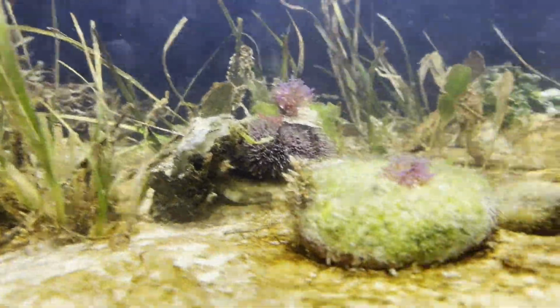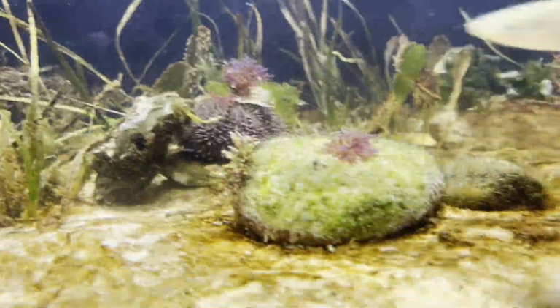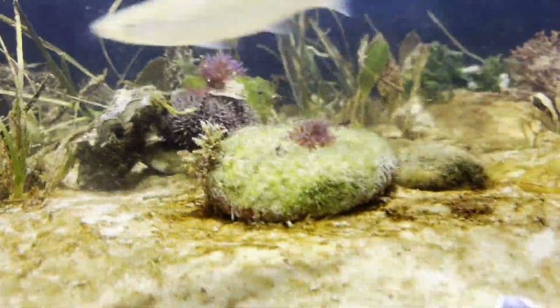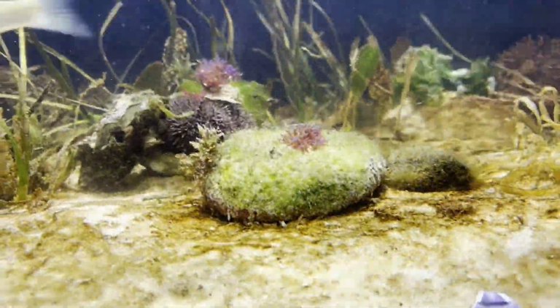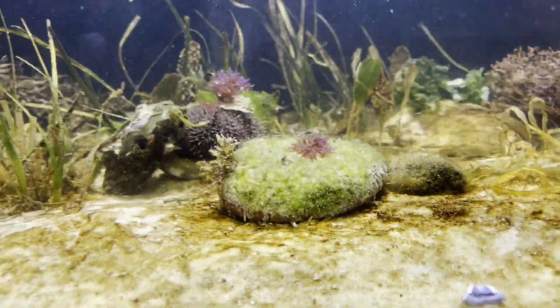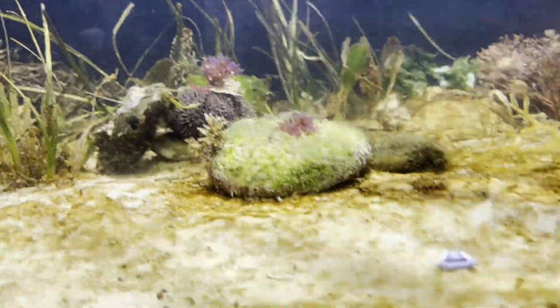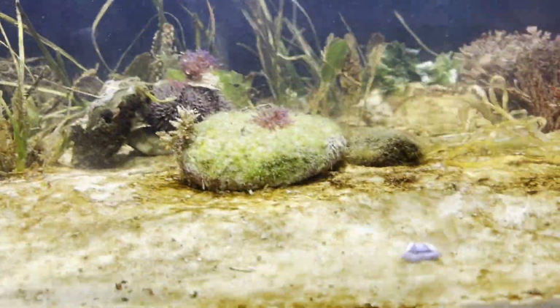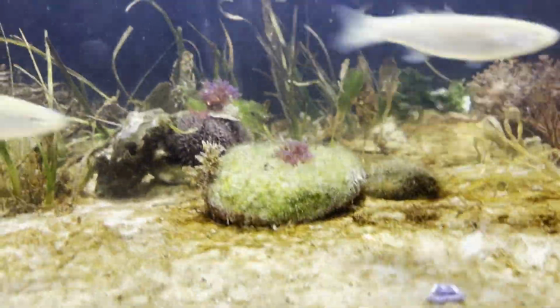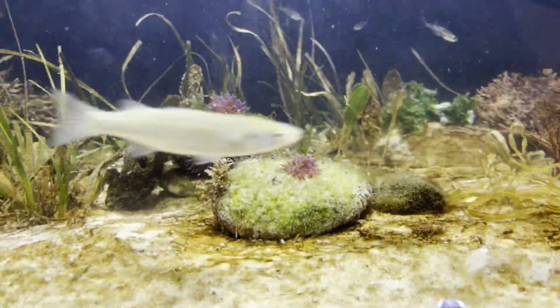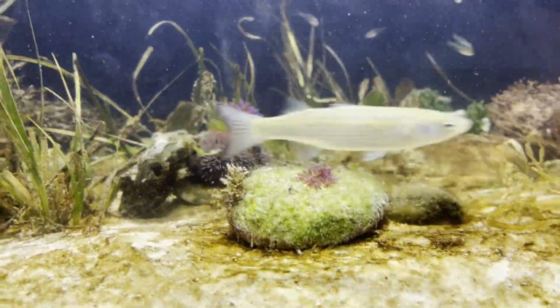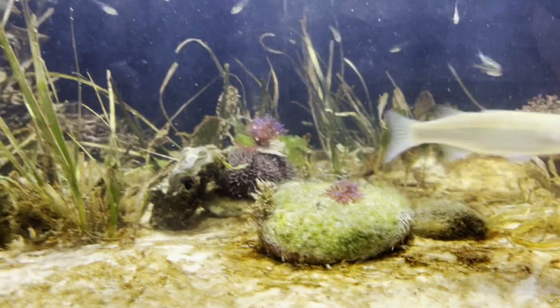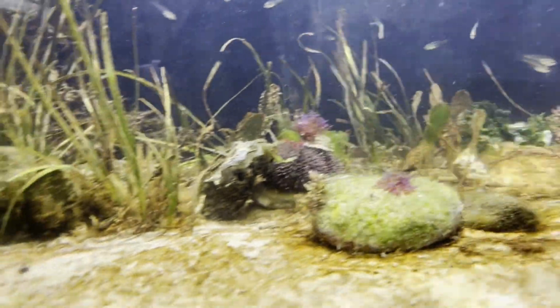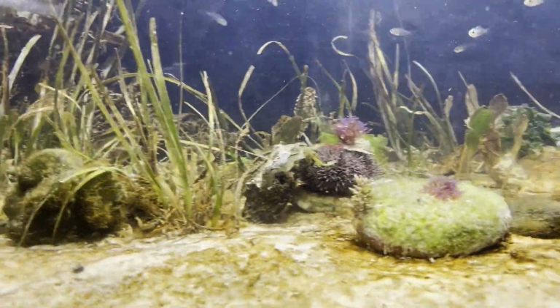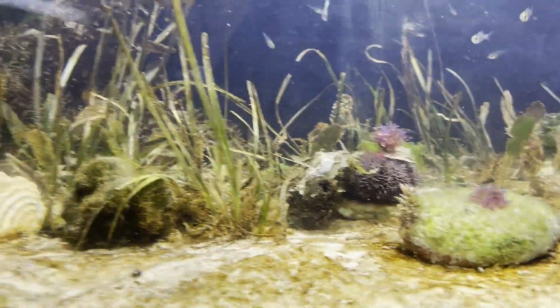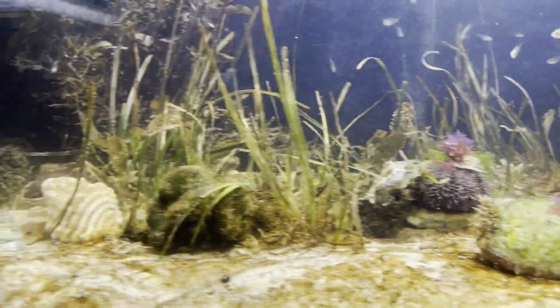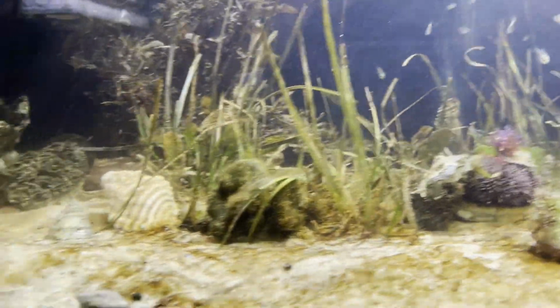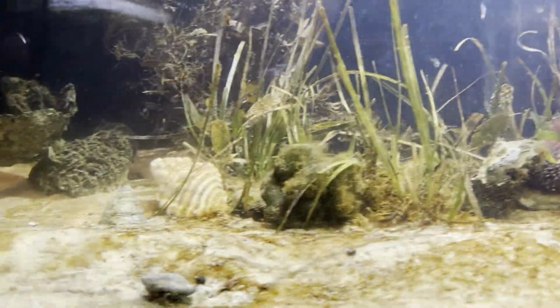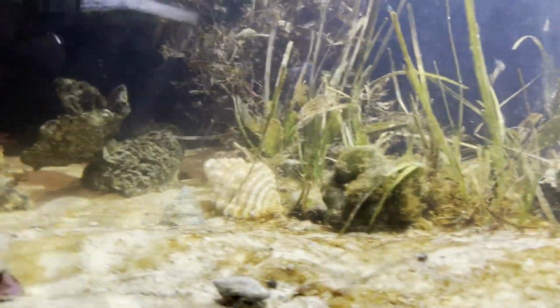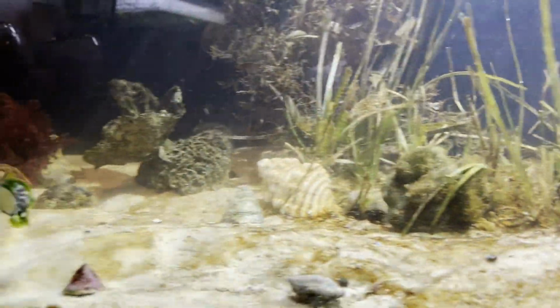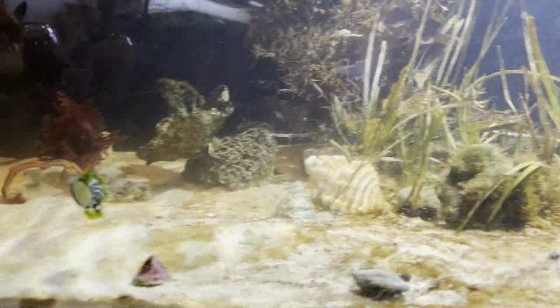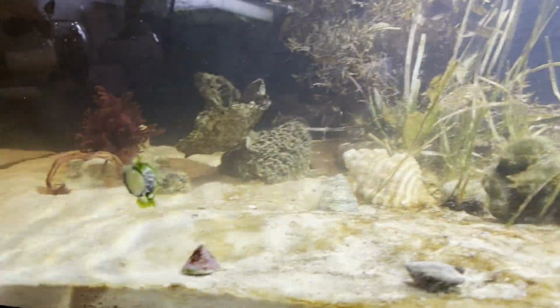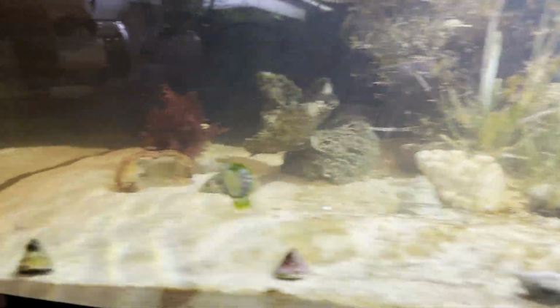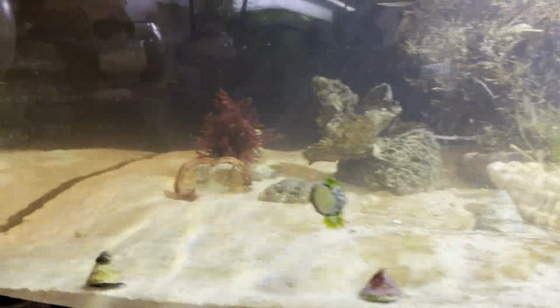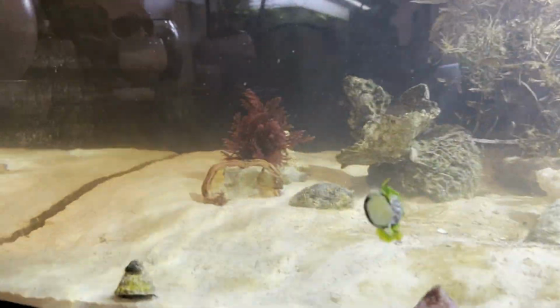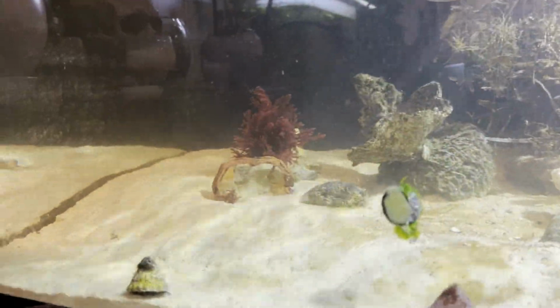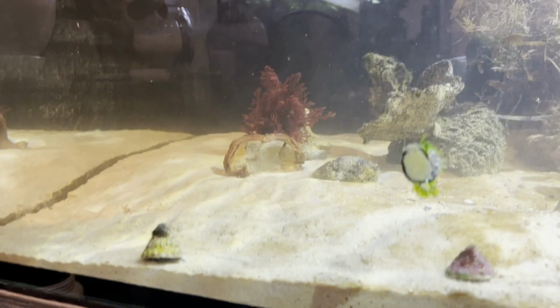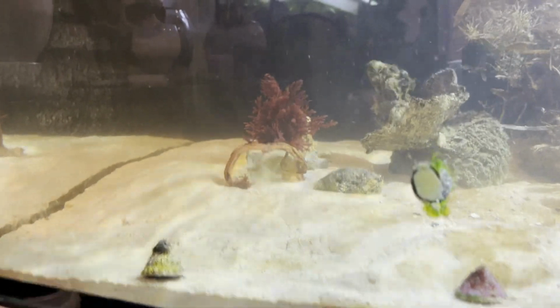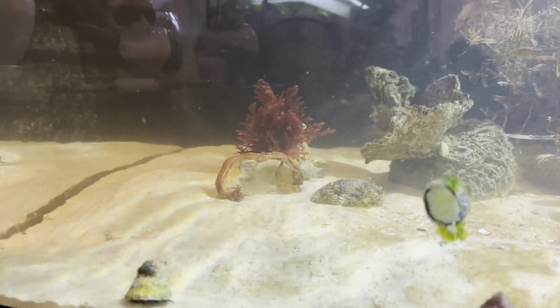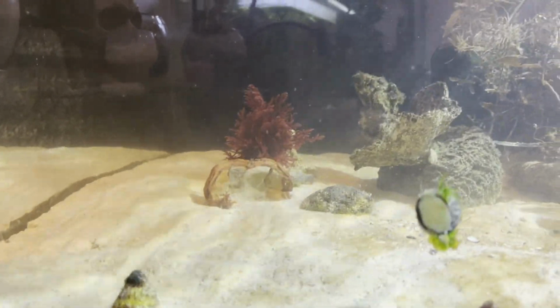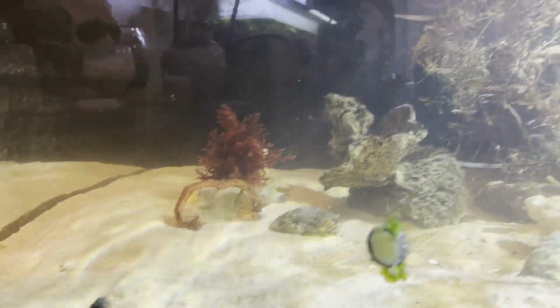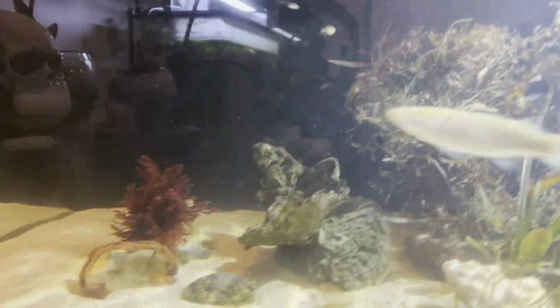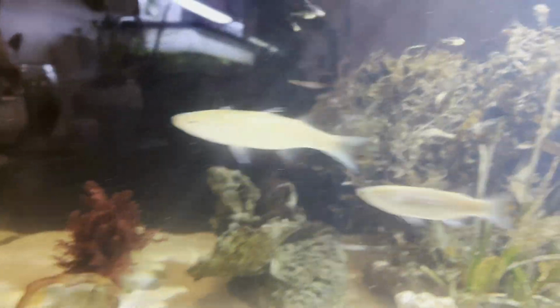That's a new face in the tank — the urchin I've put in the back there. Hopefully he leaves most of my algae alone — the stuff I want to grow anyway — and sticks to the hair algae.